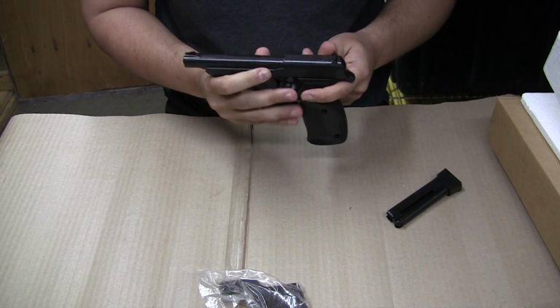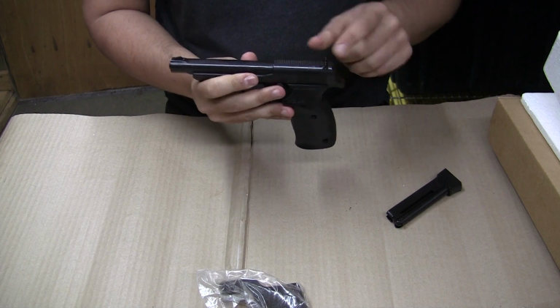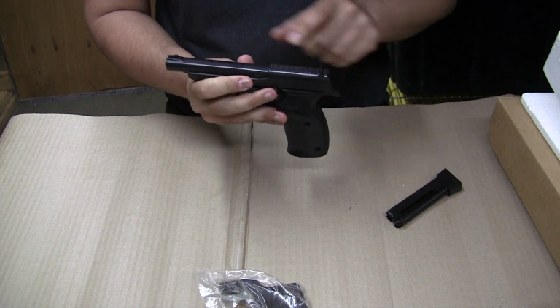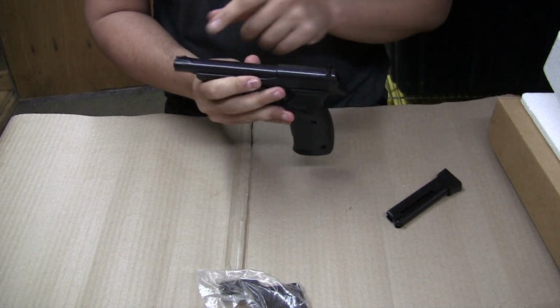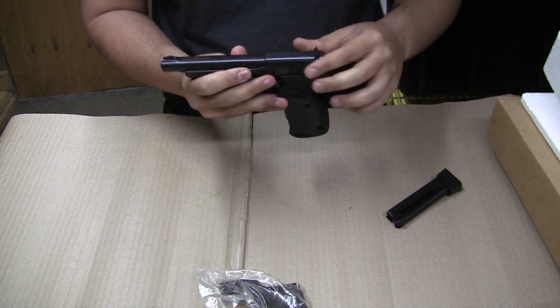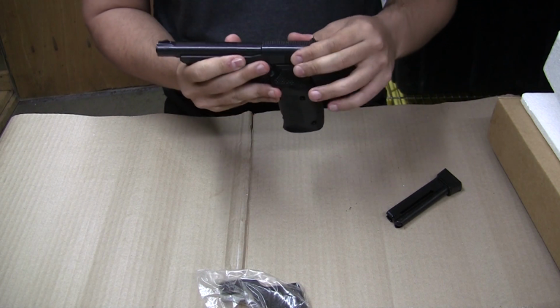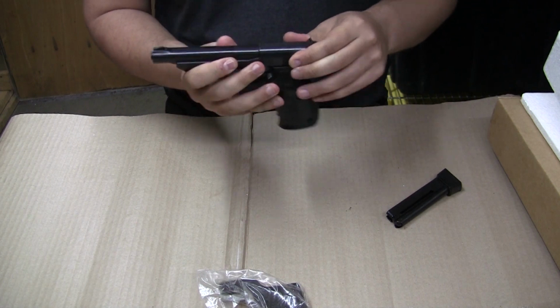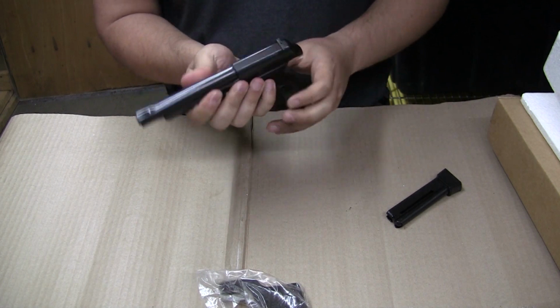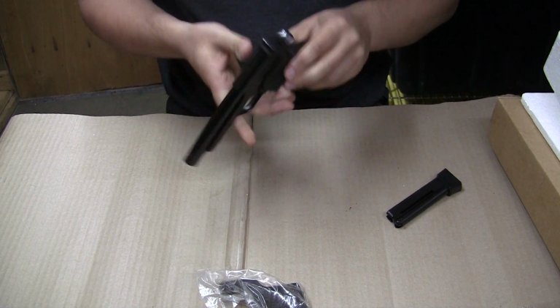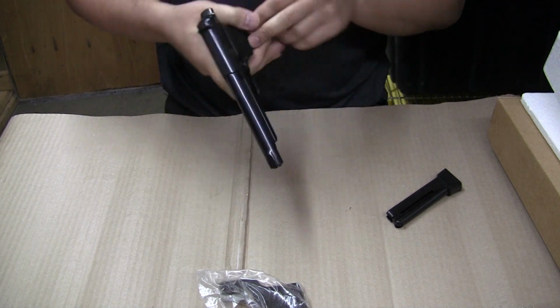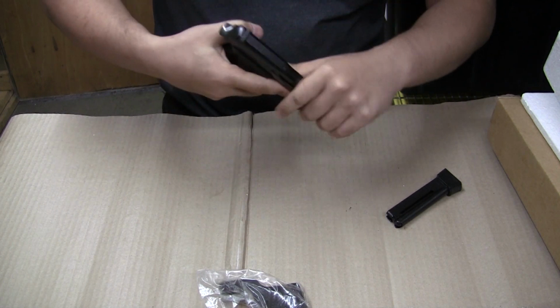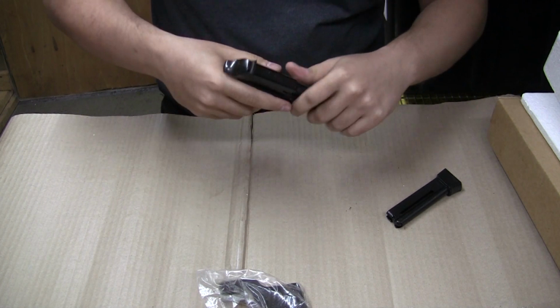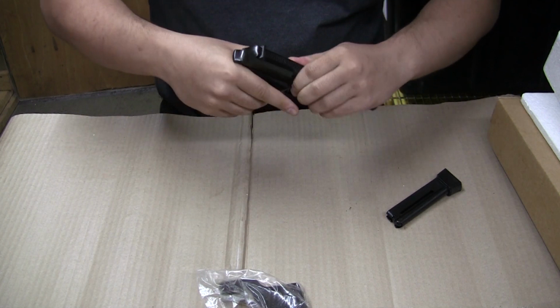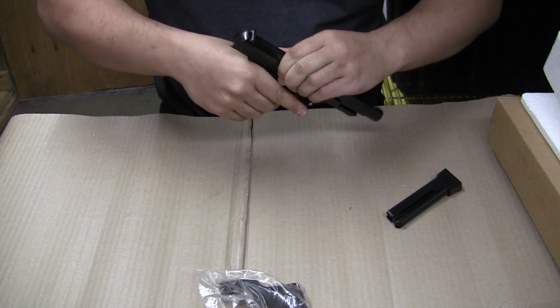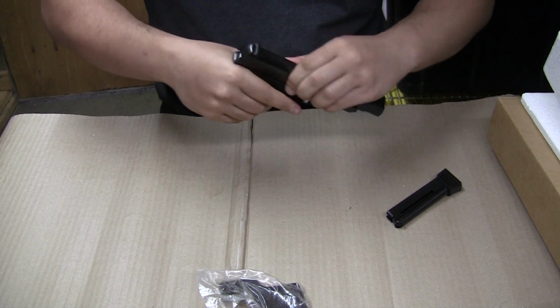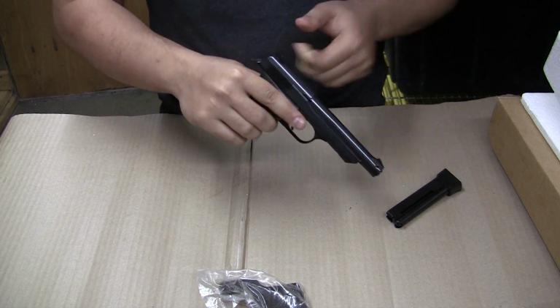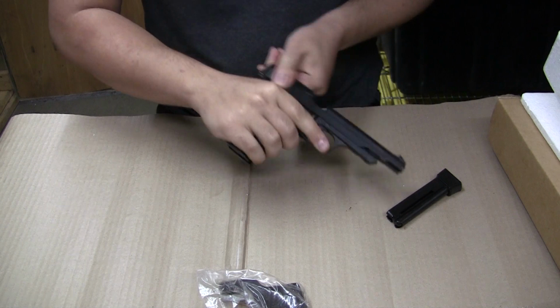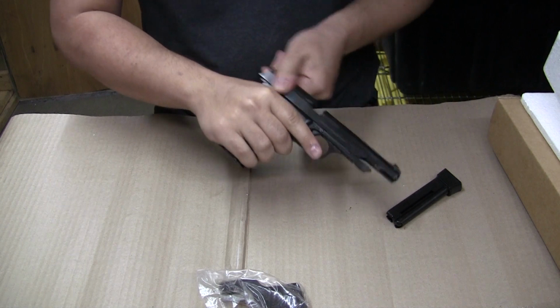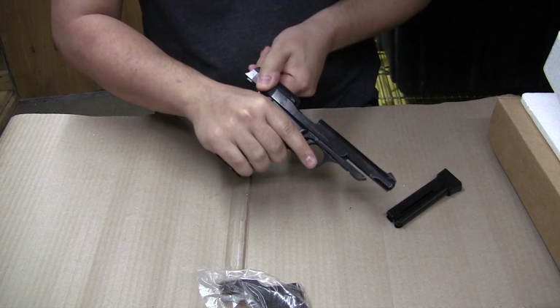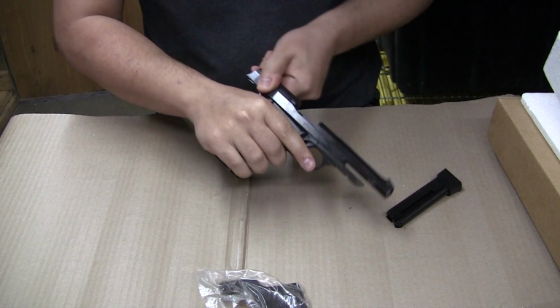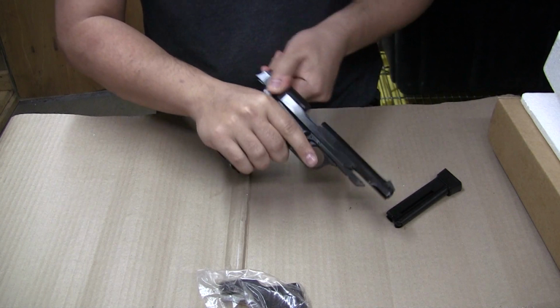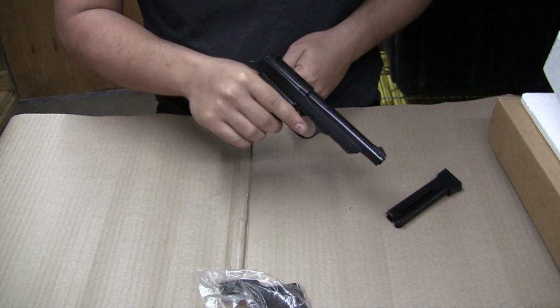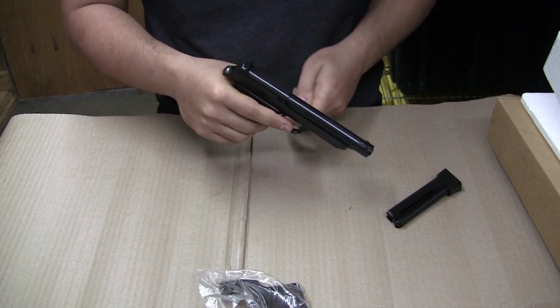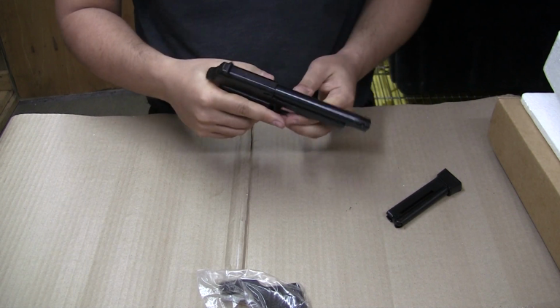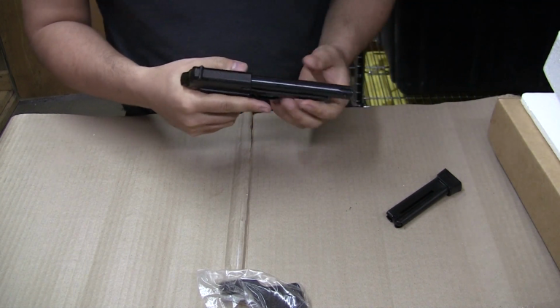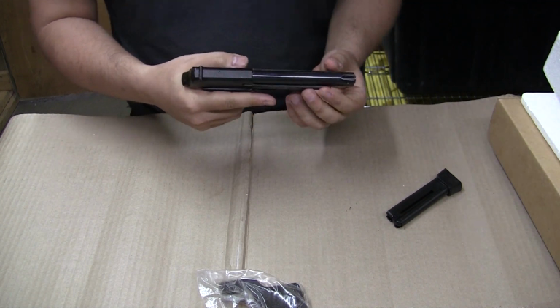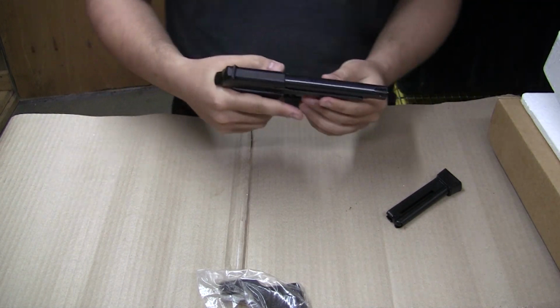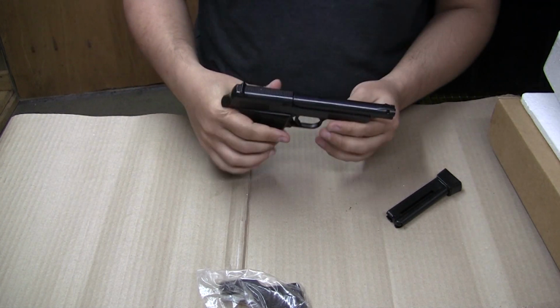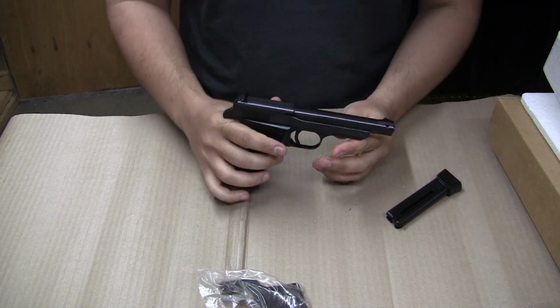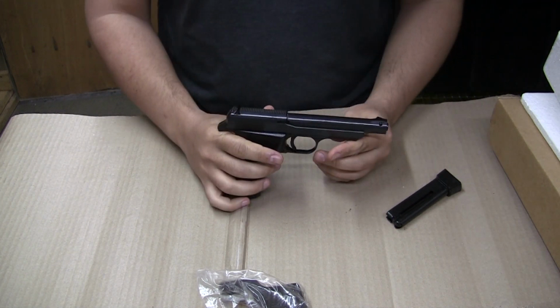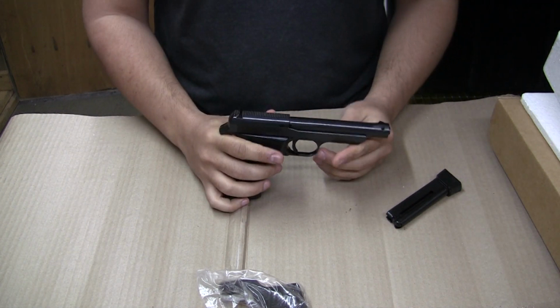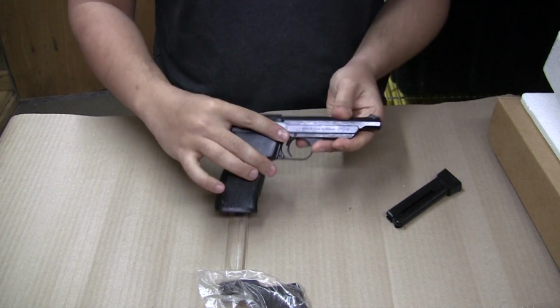The safety is directly below the mag release. It's got fixed sights, and the slide is fully reciprocating on the back half, which means you've got a fixed barrel, which should be pretty good for accuracy.